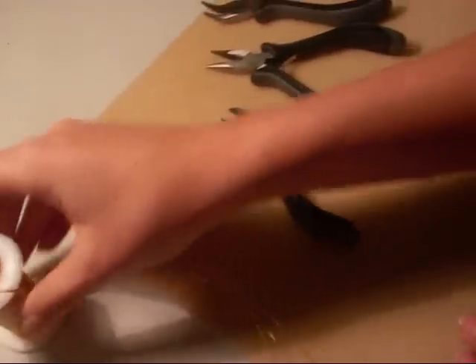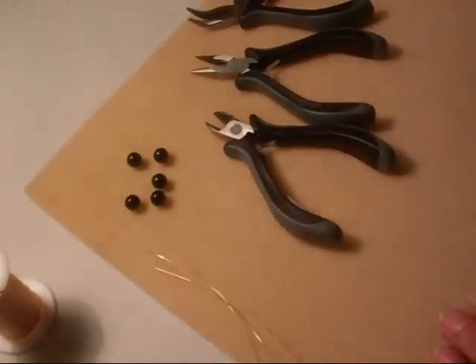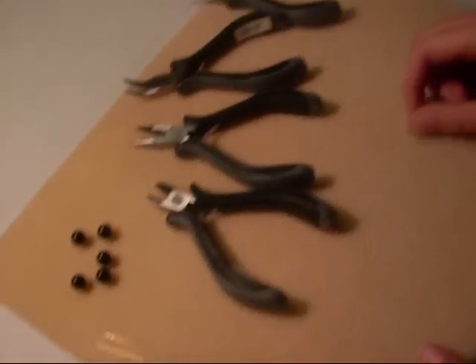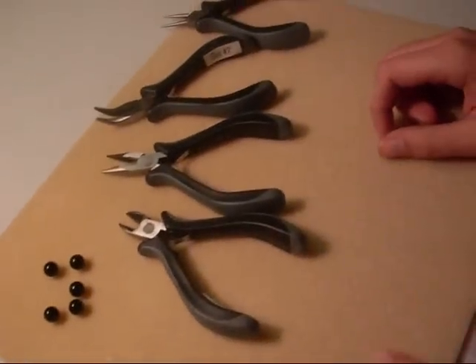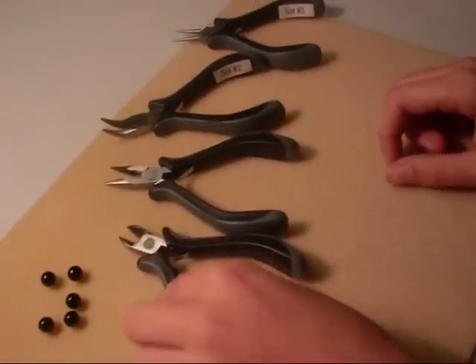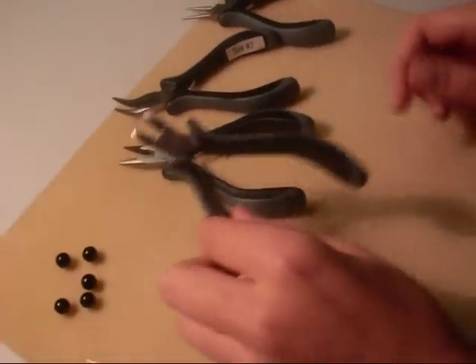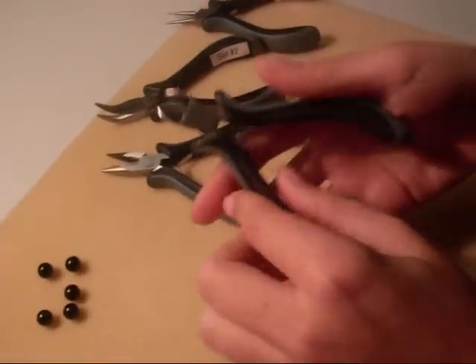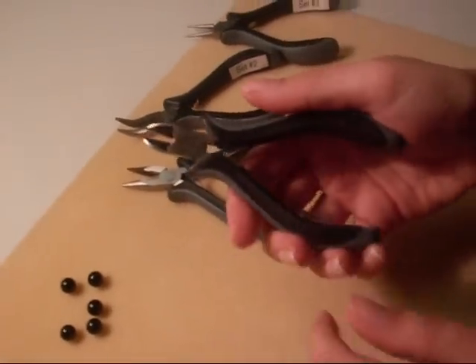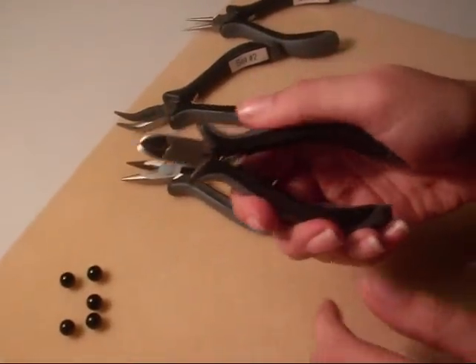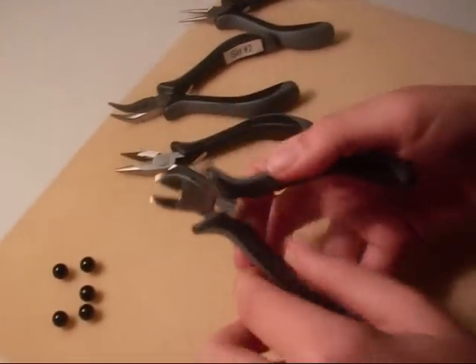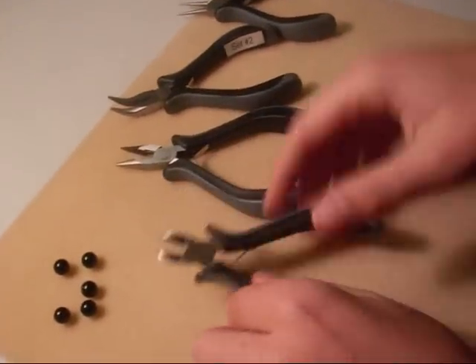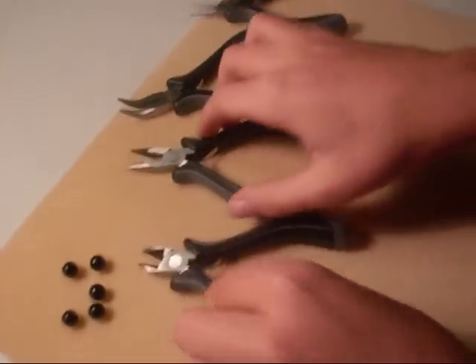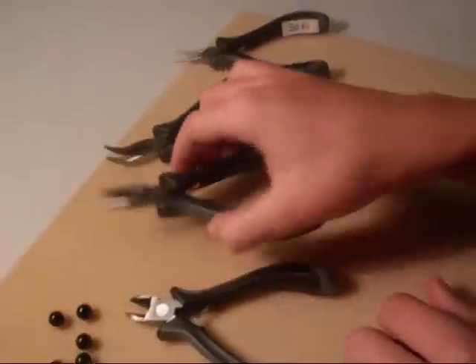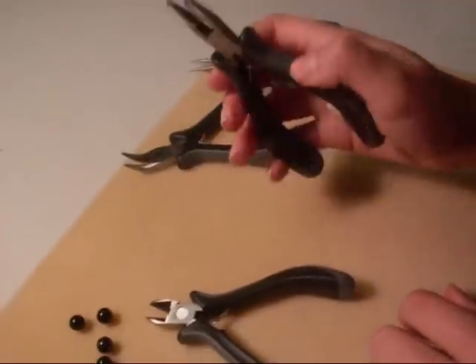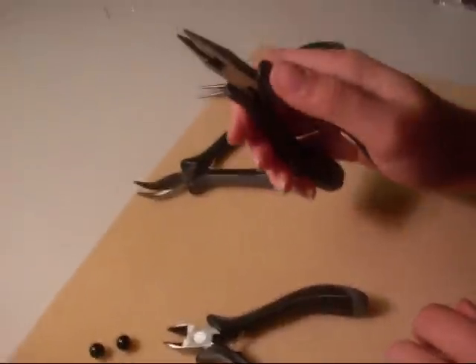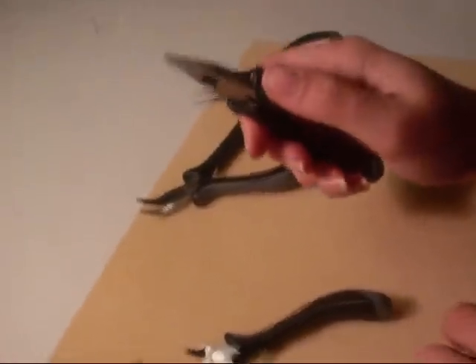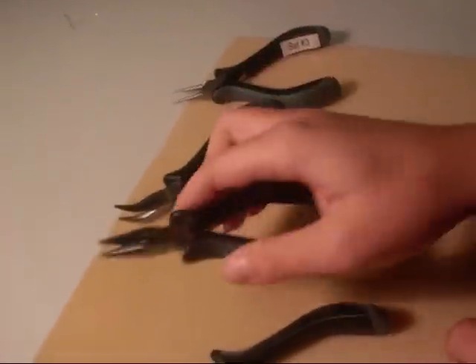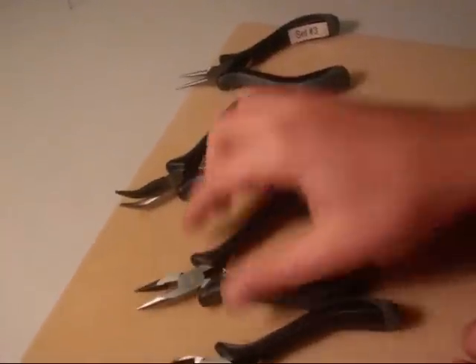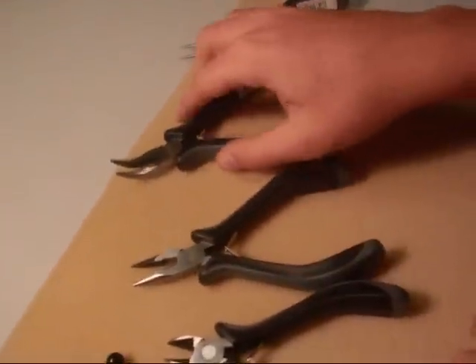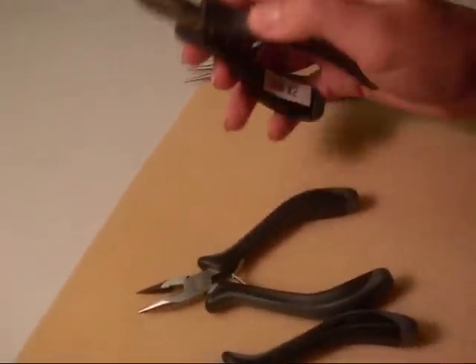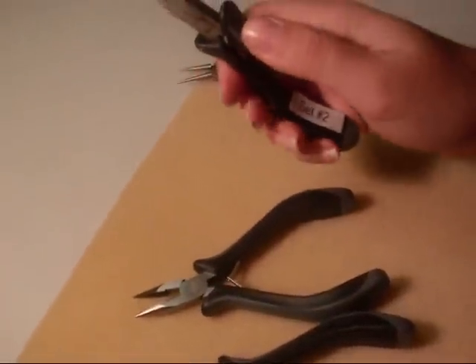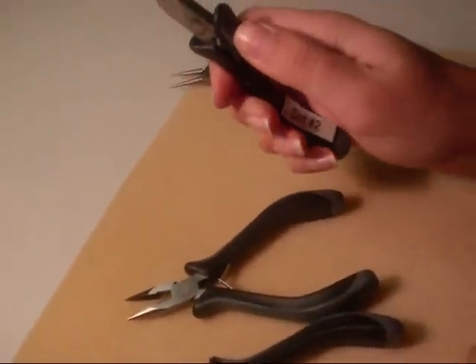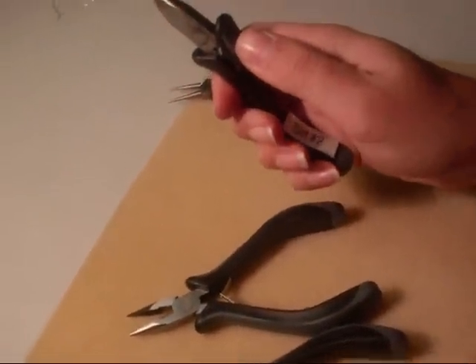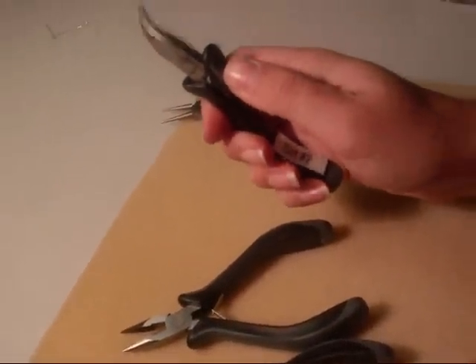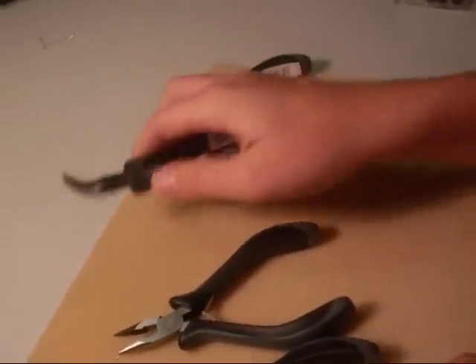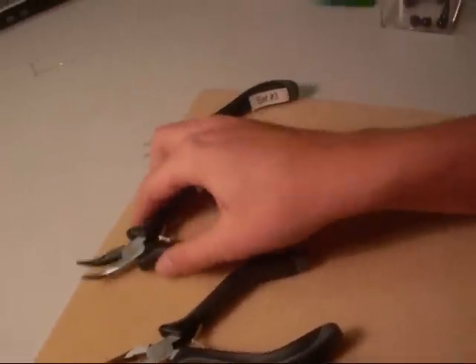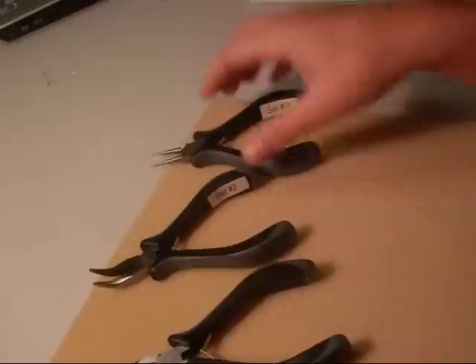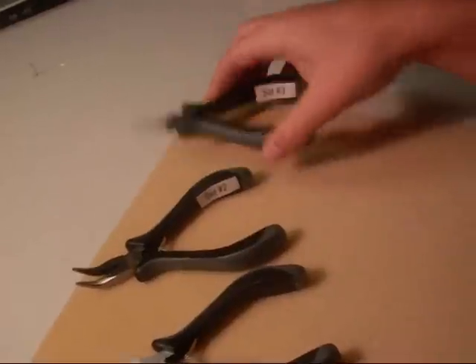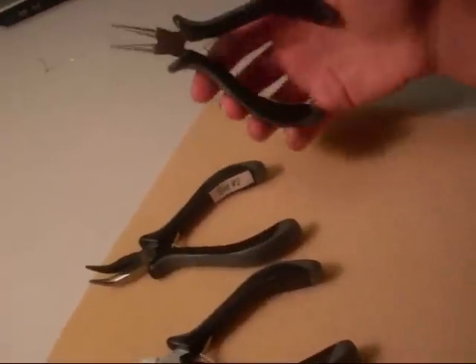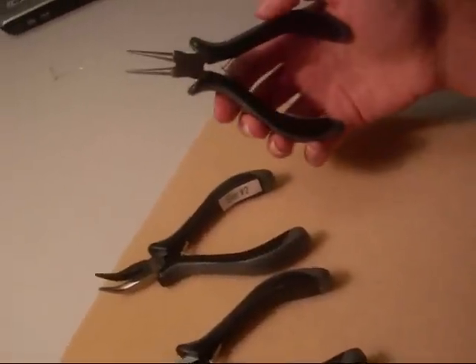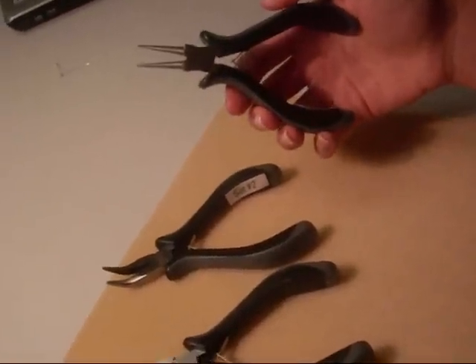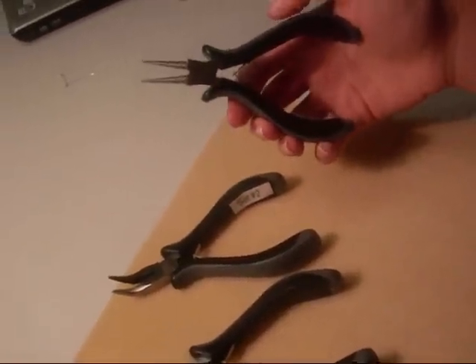The tools needed for this project would be the flush cutters to cut the wire itself, chain nose pliers to hold the wire, bent nose pliers to hold the wire at a better position, and round nose pliers to make the loop itself.